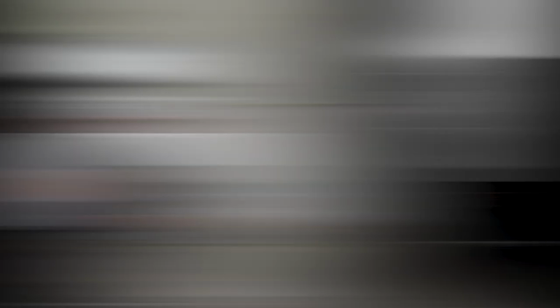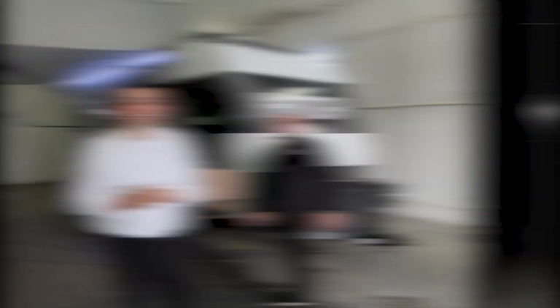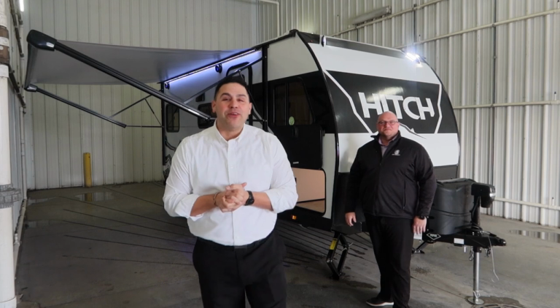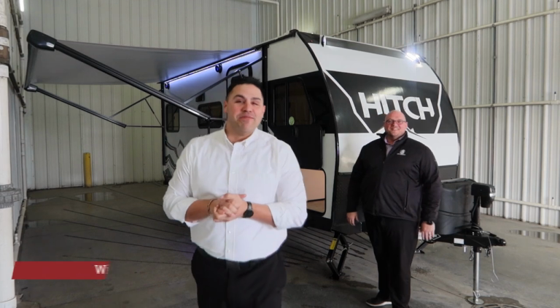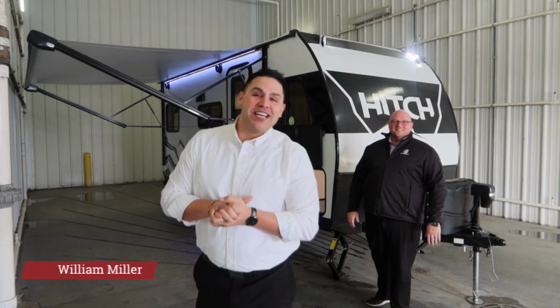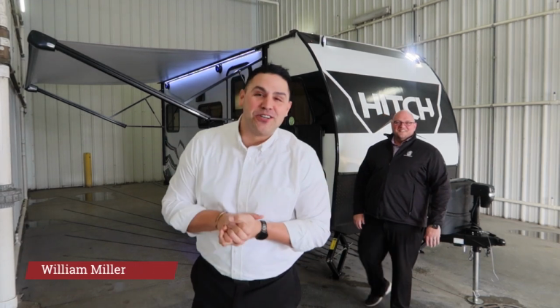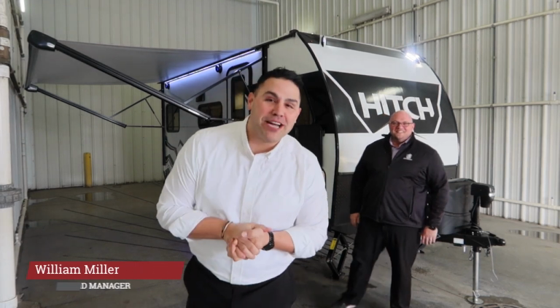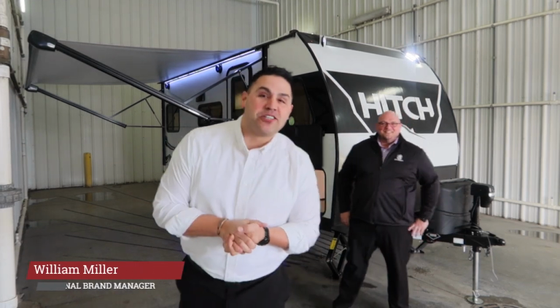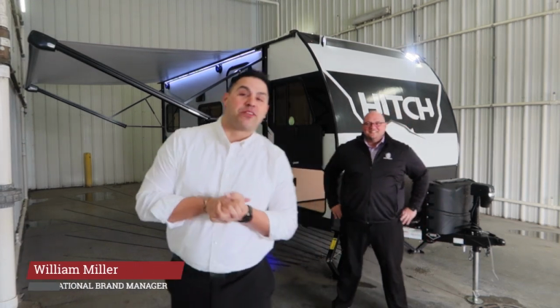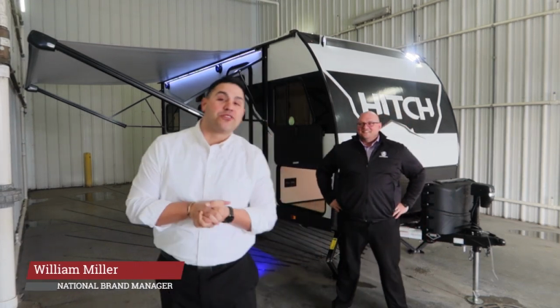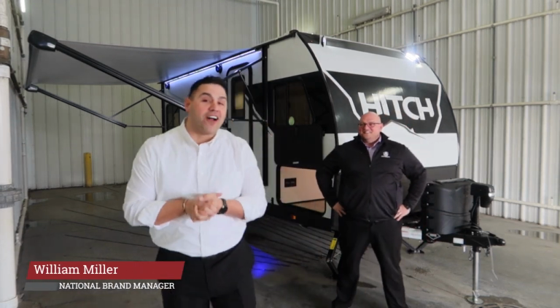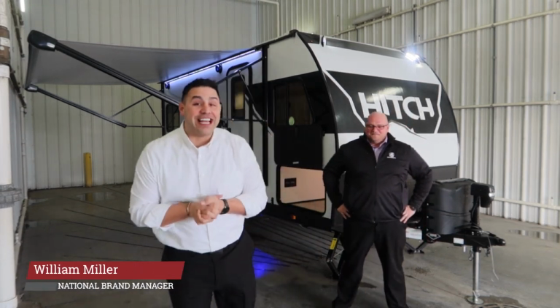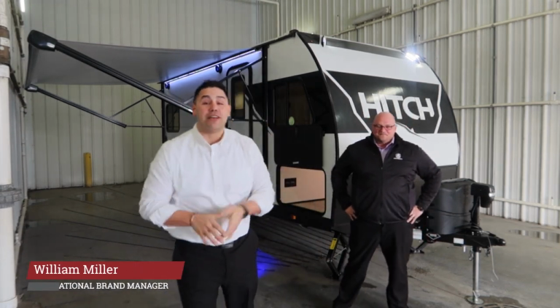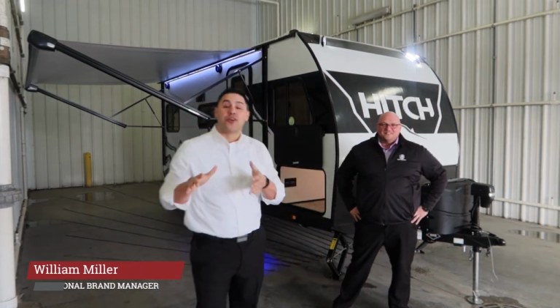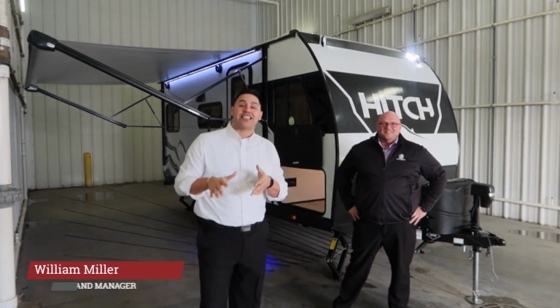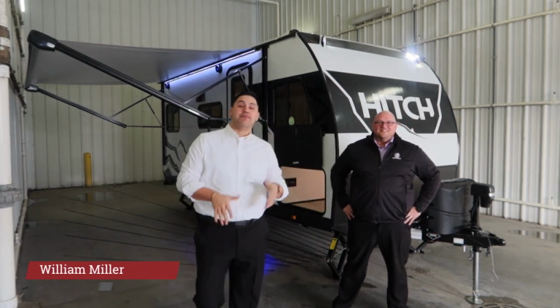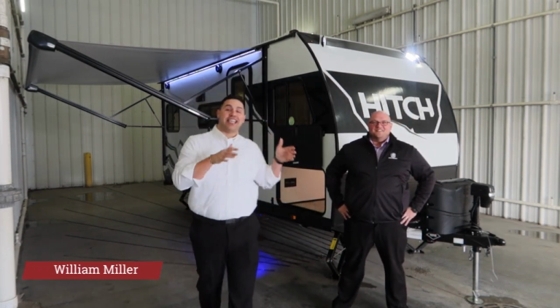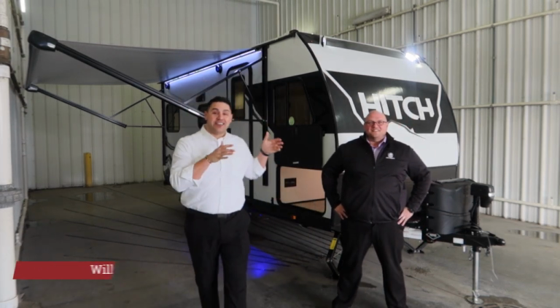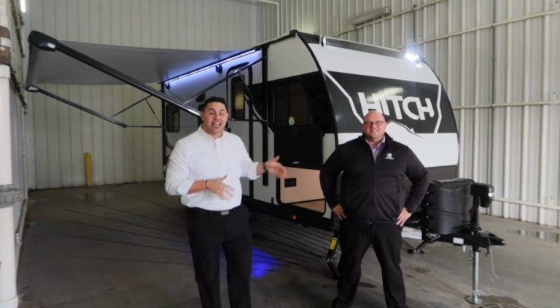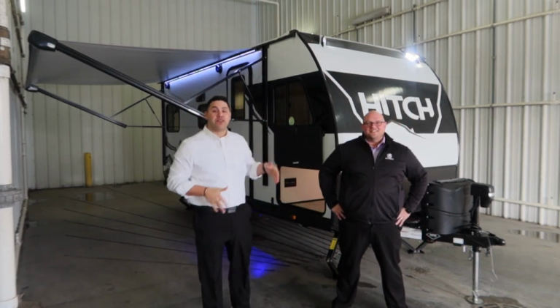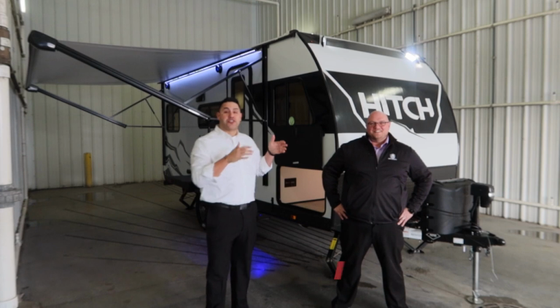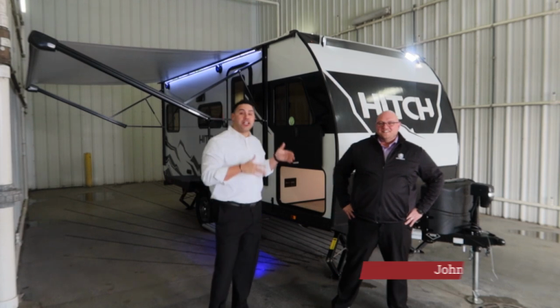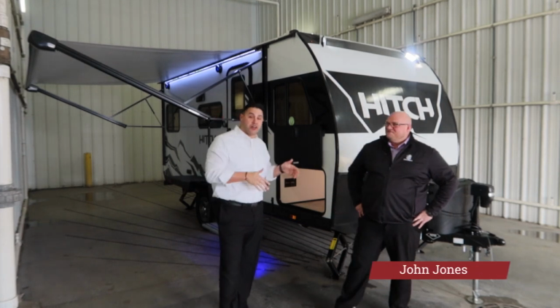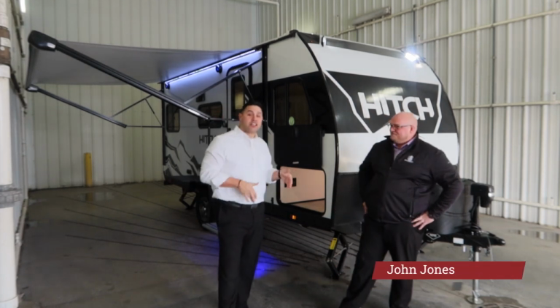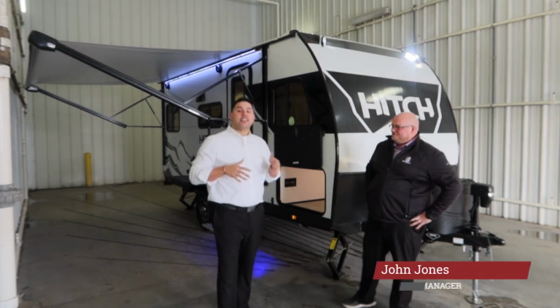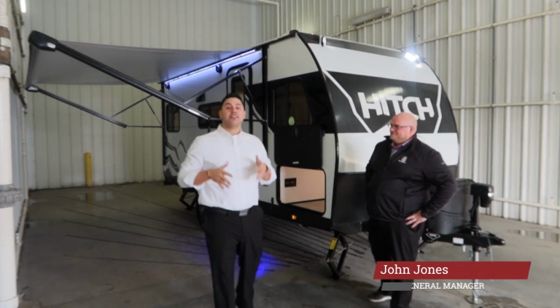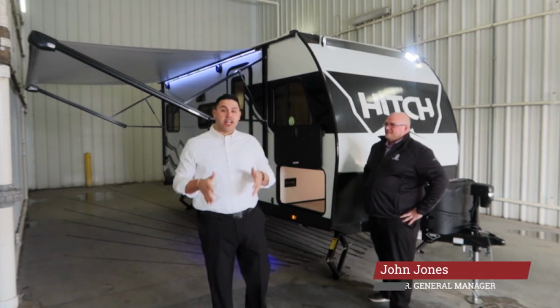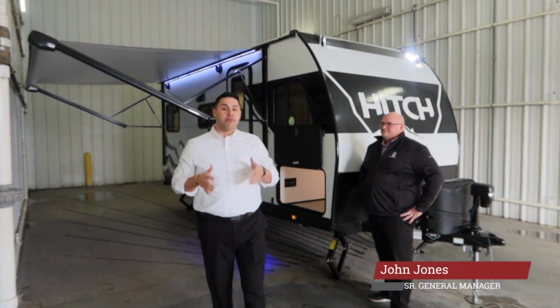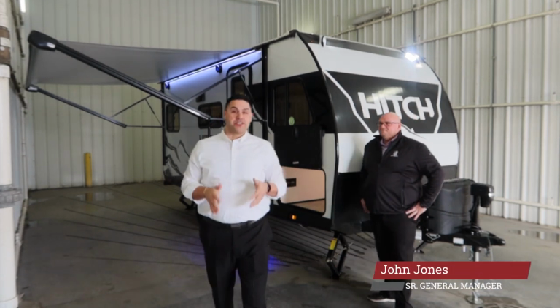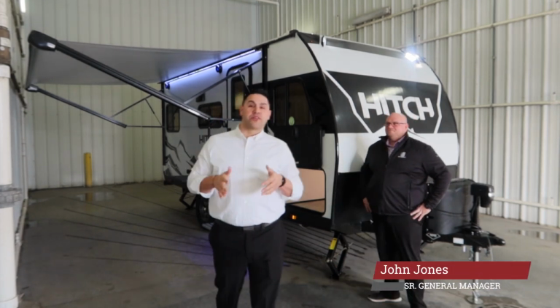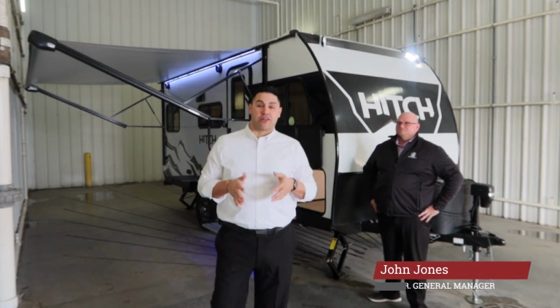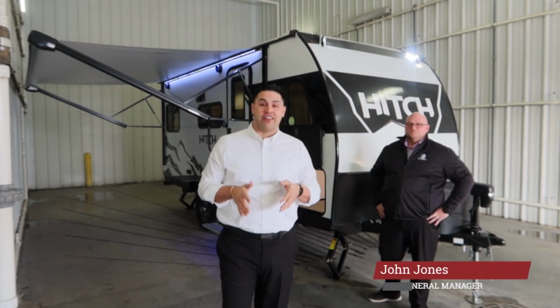Hey everybody, William Miller, National Brand Manager with Cruiser RV, and I am so excited to be standing here today with Mr. John Jones, Senior General Manager with Cruiser RV.